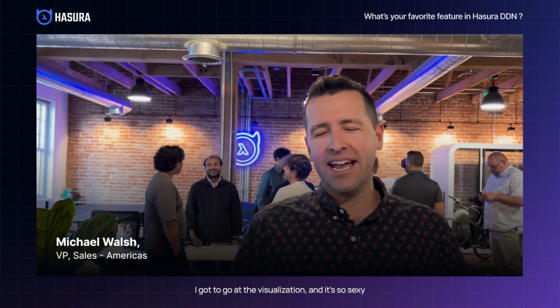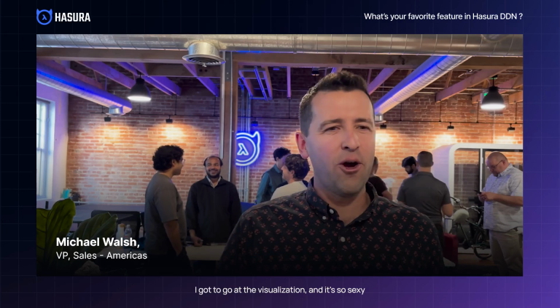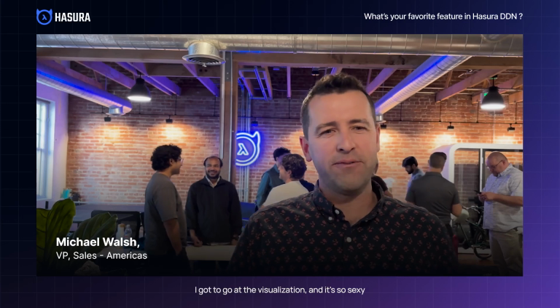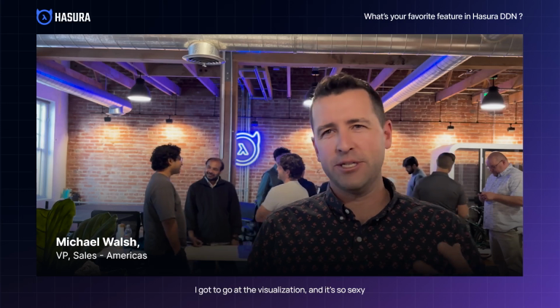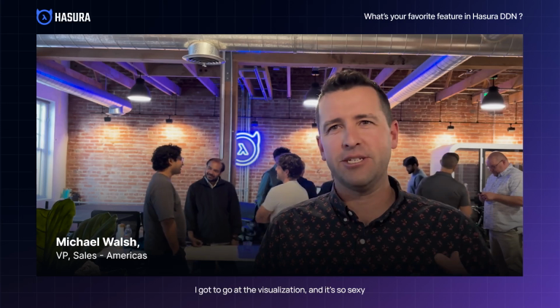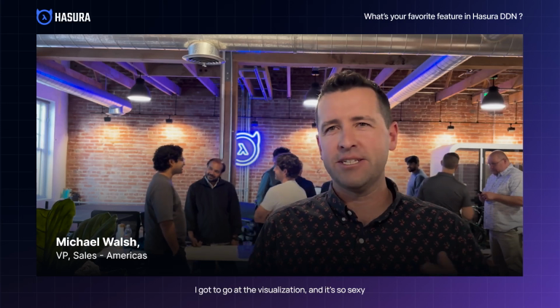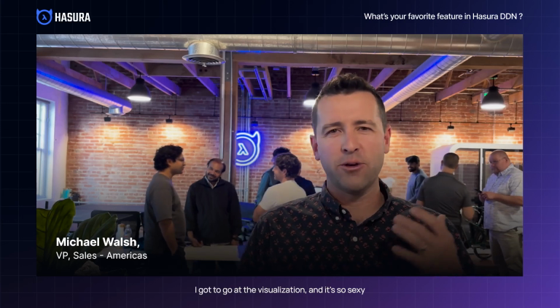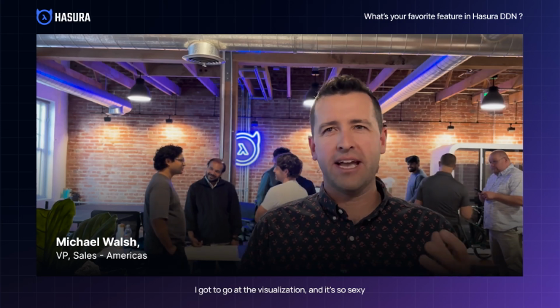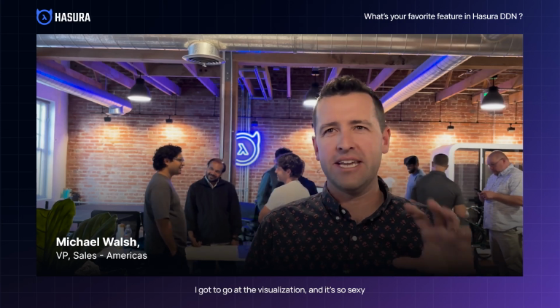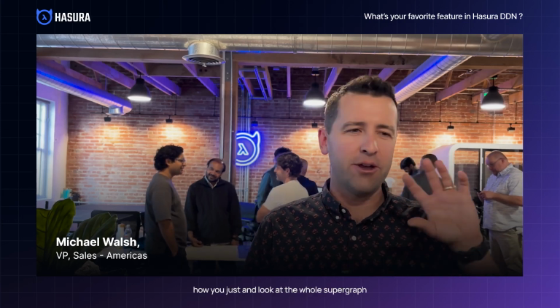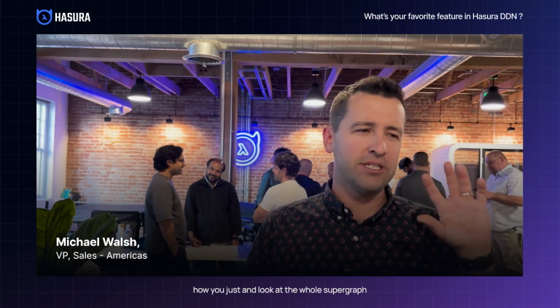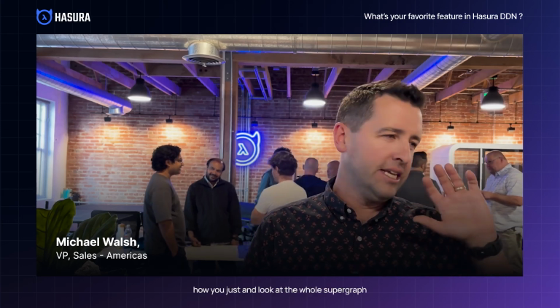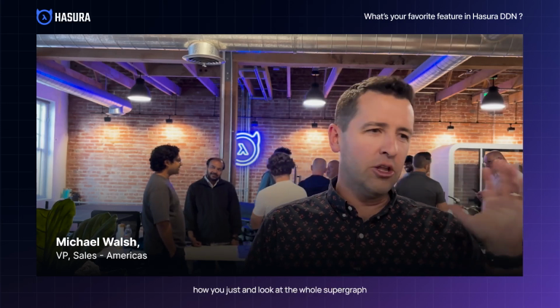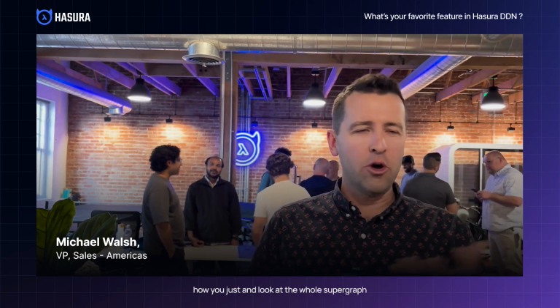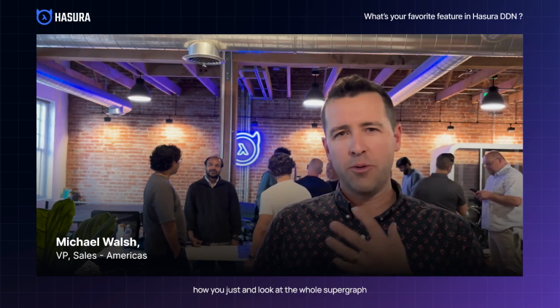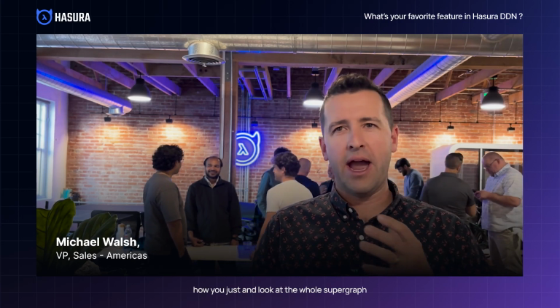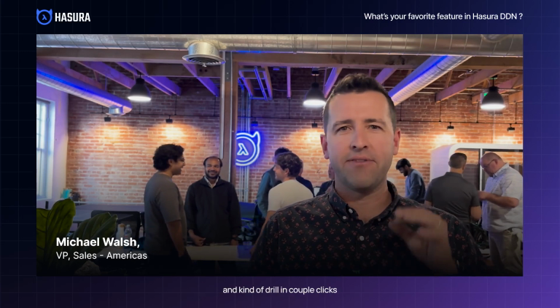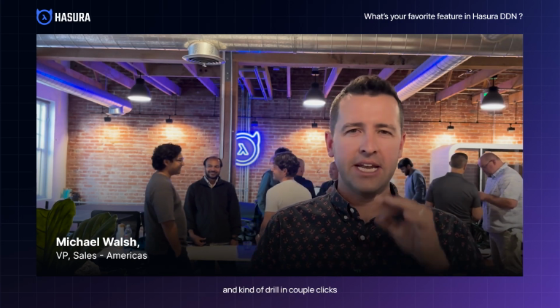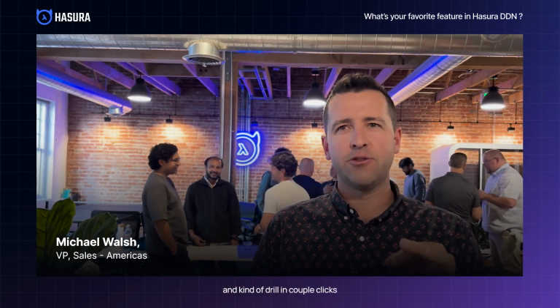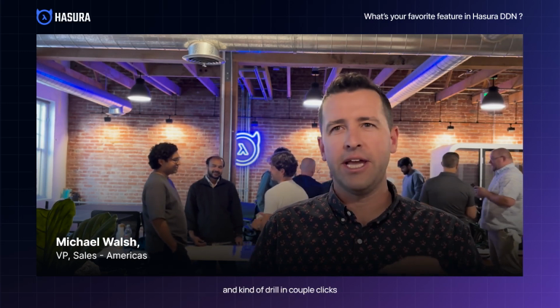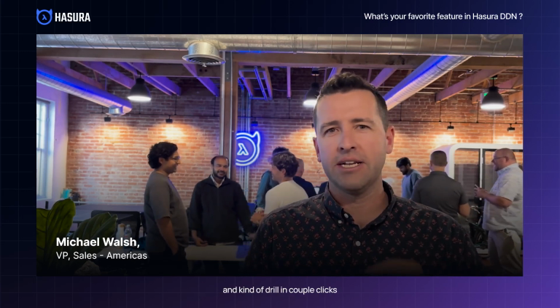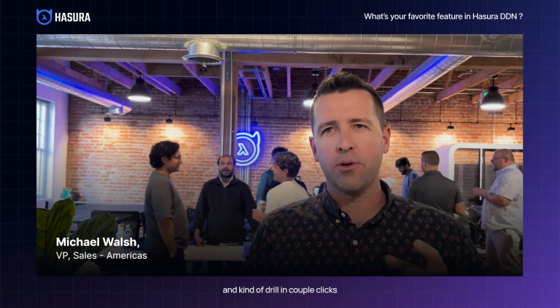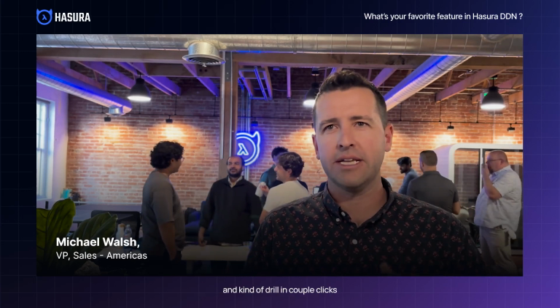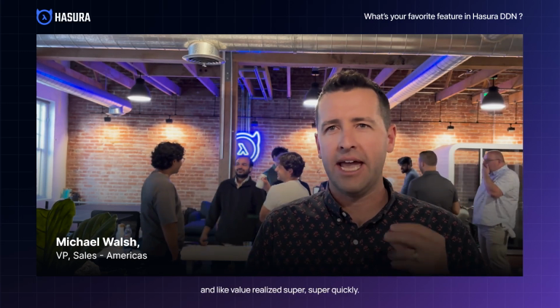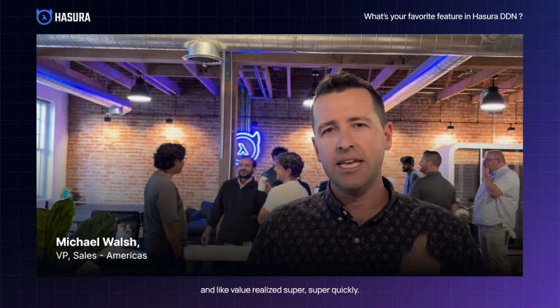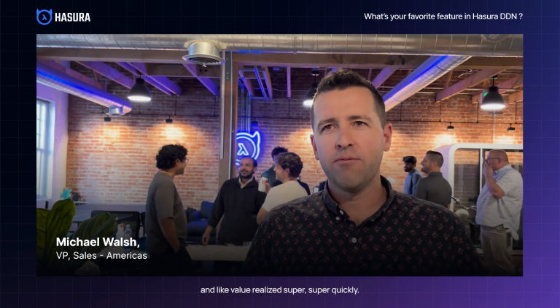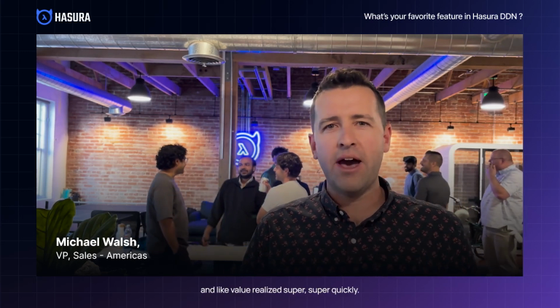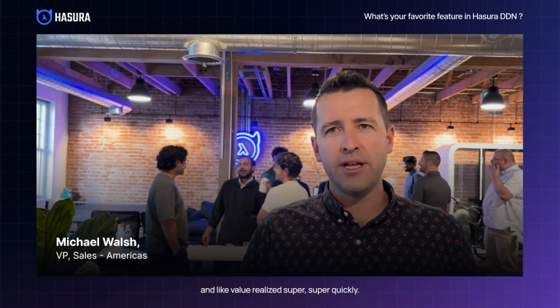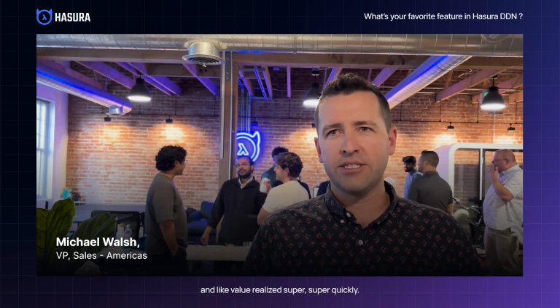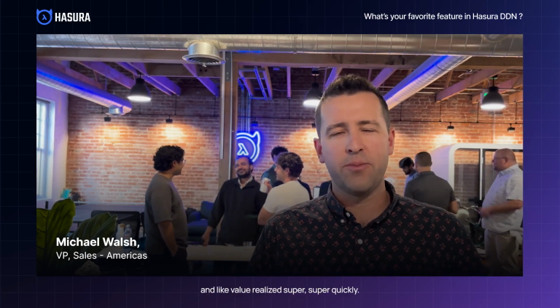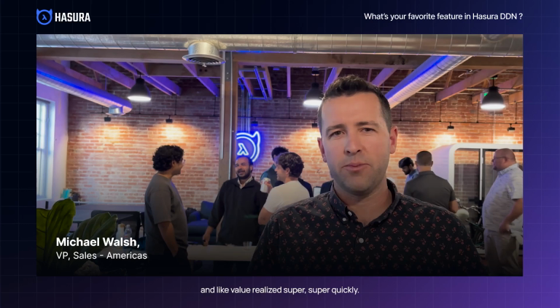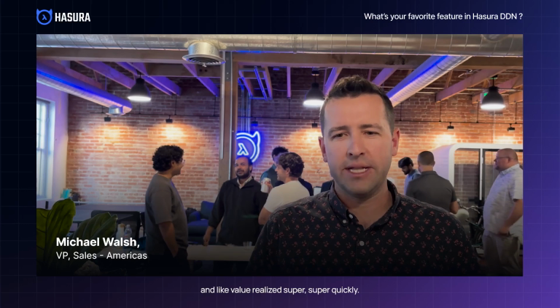I gotta go with the visualization. It's so great — how you can just look at the whole supergraph and kind of drill in. A couple of clicks, and value realized super, super quickly.